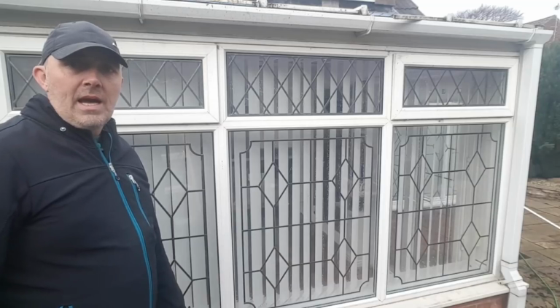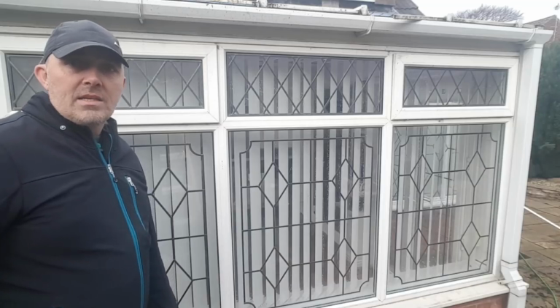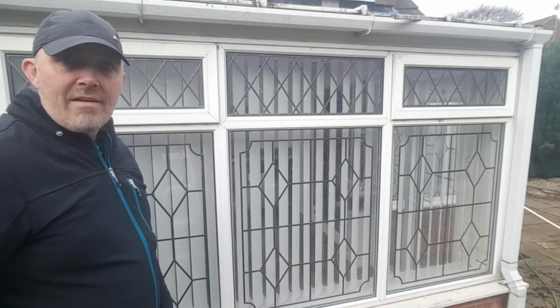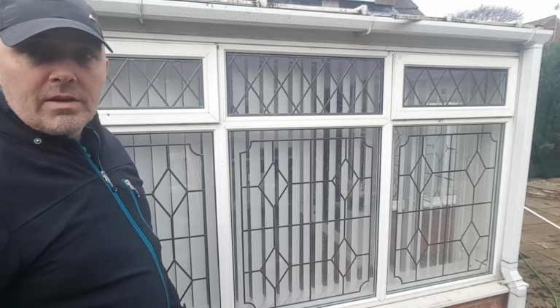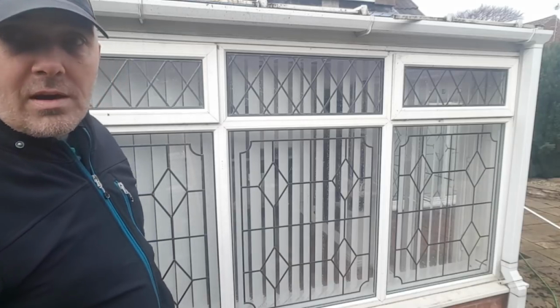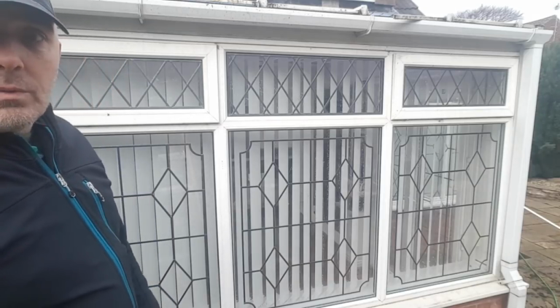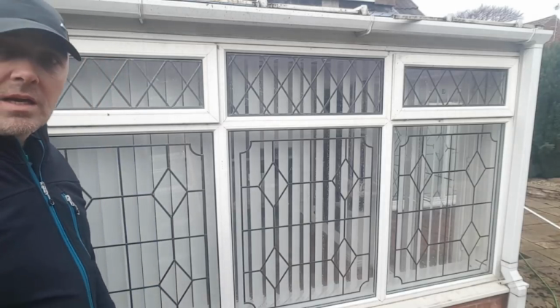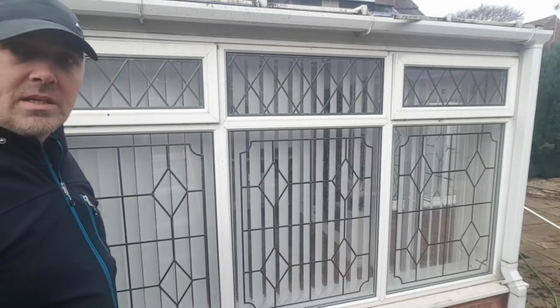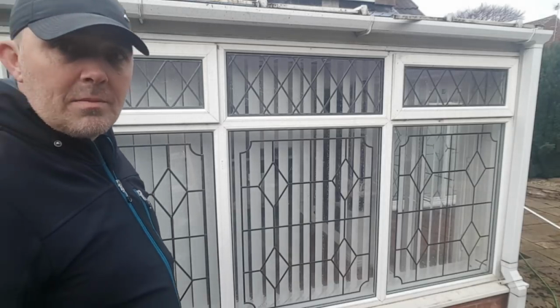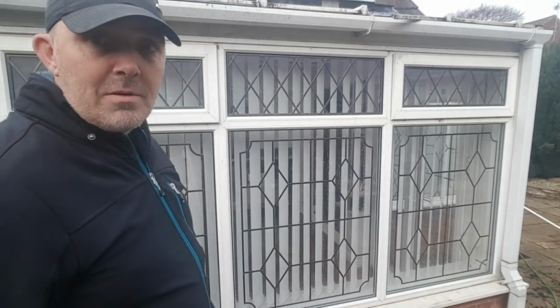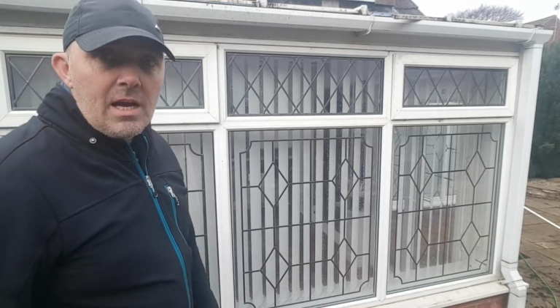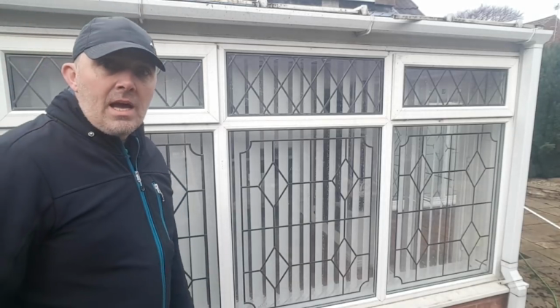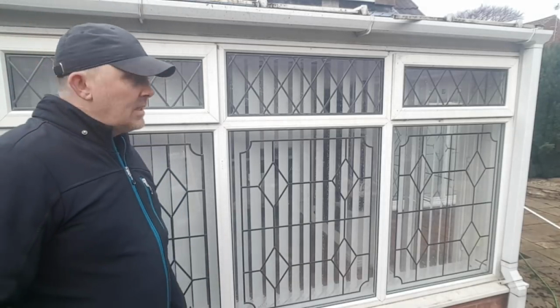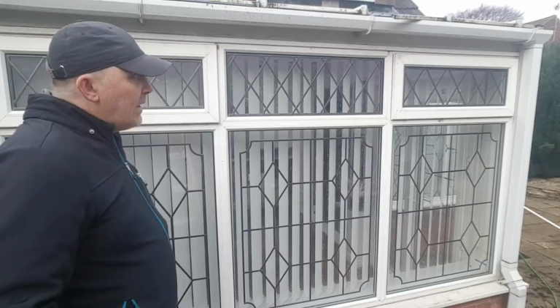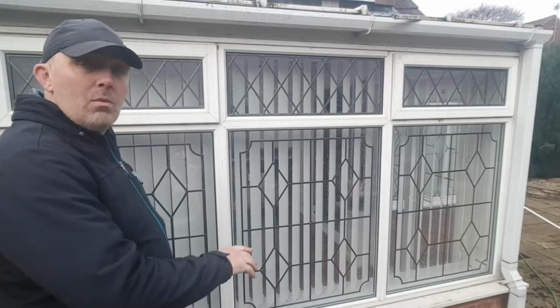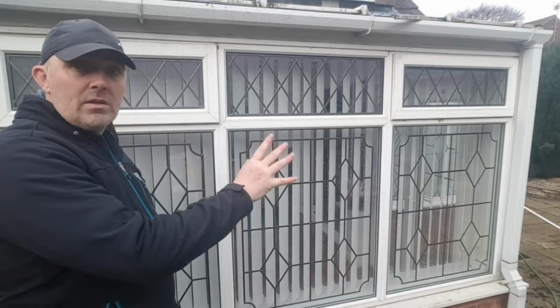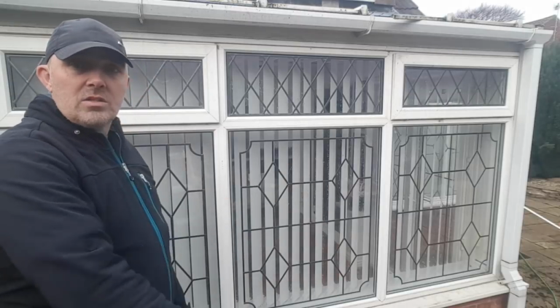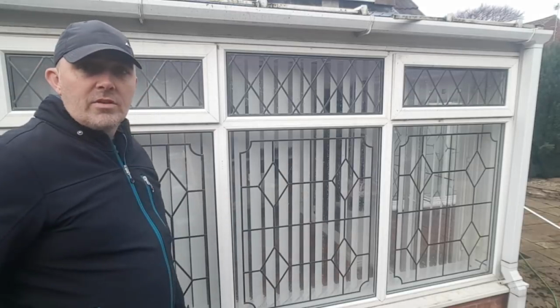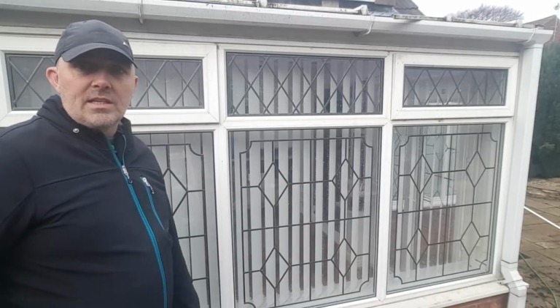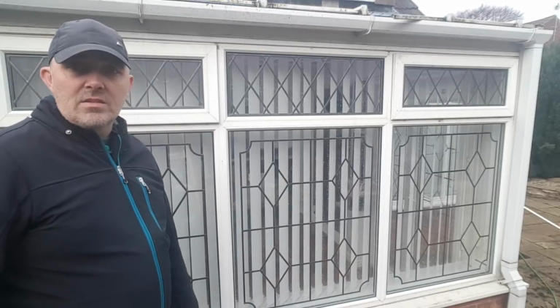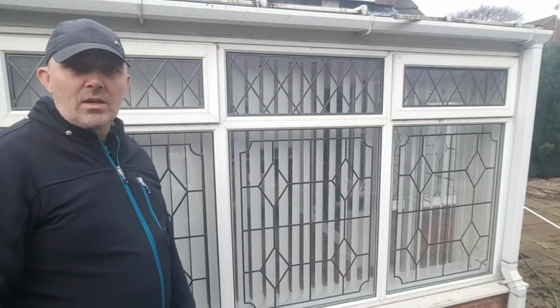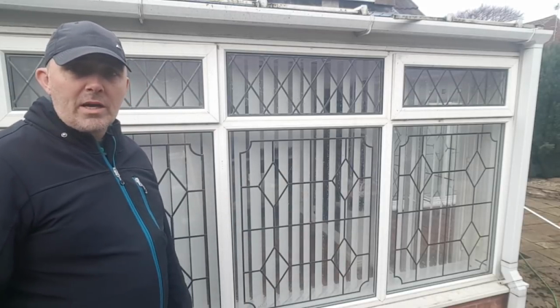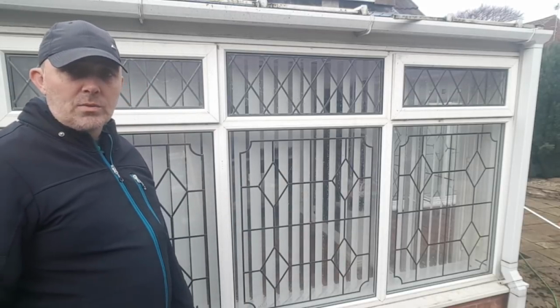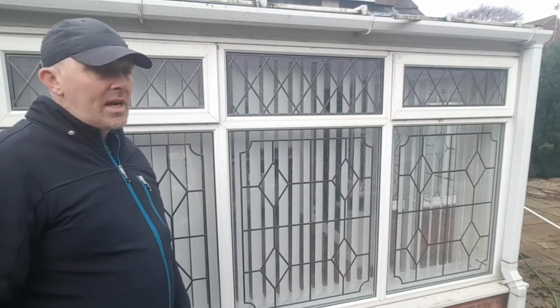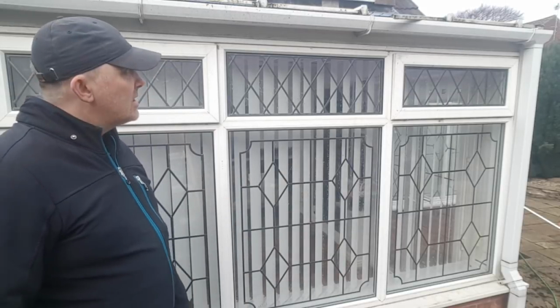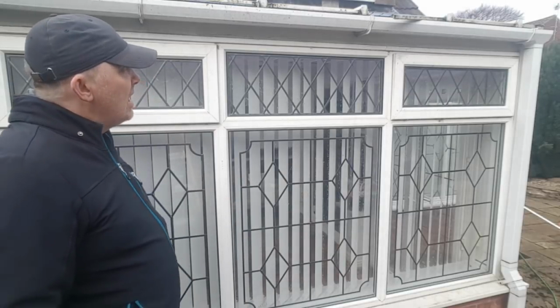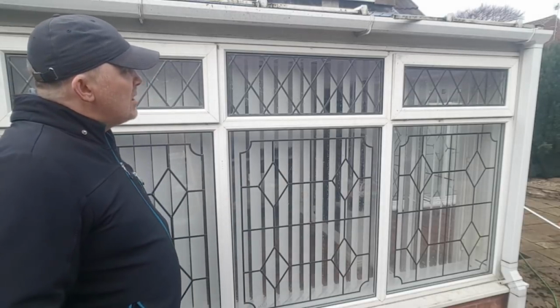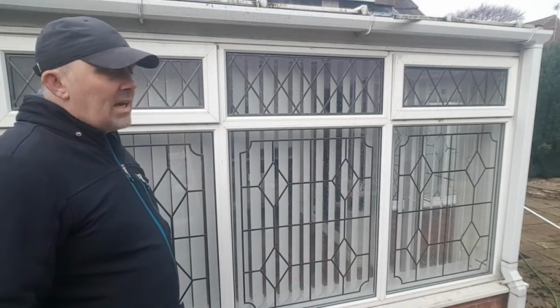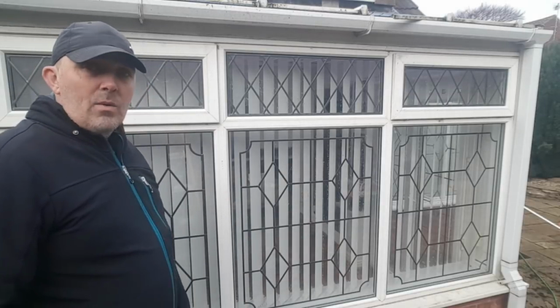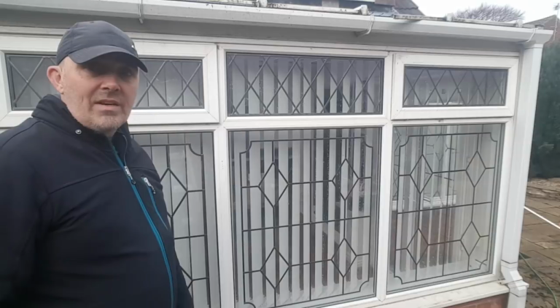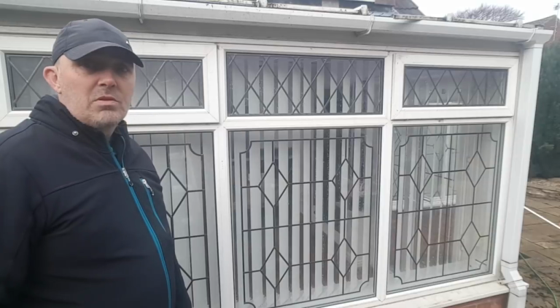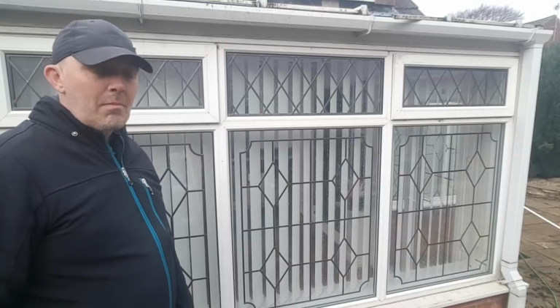Hi guys, it's Darren at Green Pro Clean, window cleaners in Nottingham and Derbyshire. Today we're here working on this conservatory clean. This house is going on the market next week, so the owner is spending a couple of quid having it spruced up.